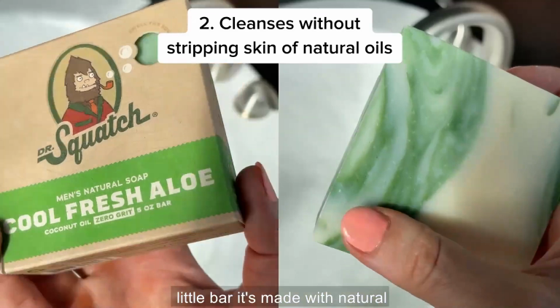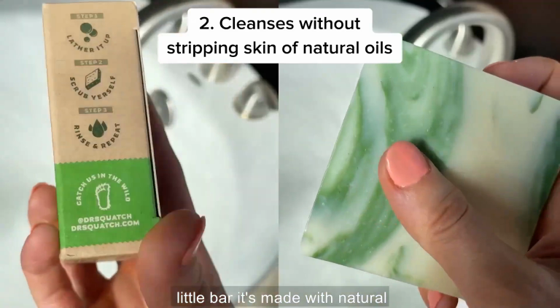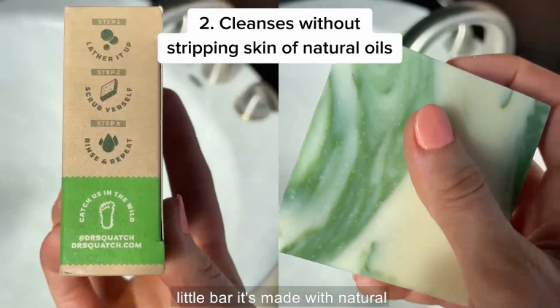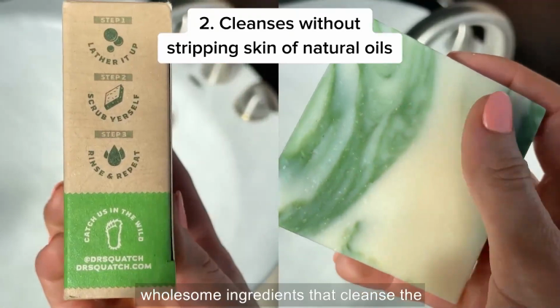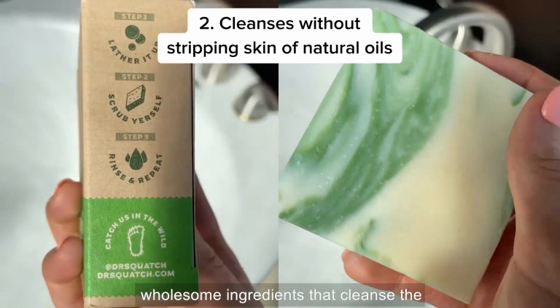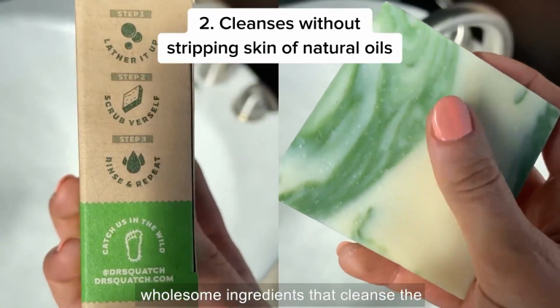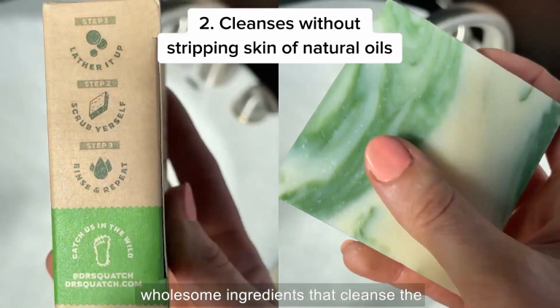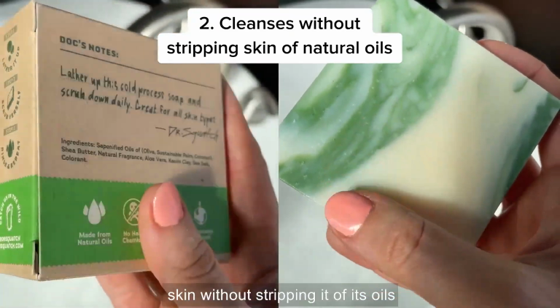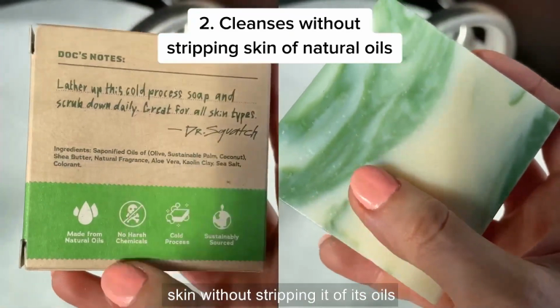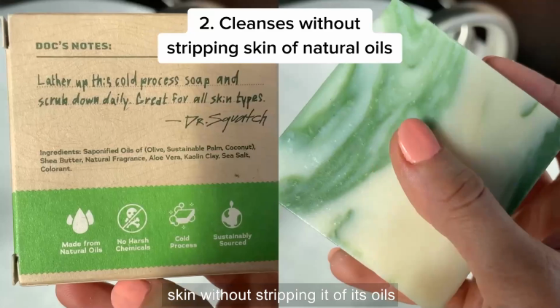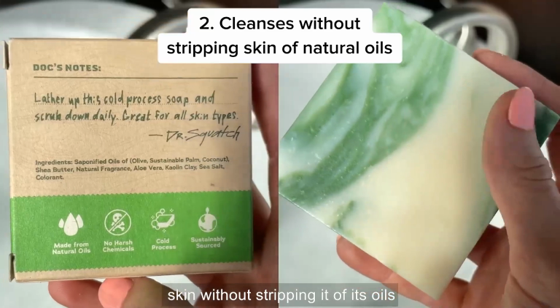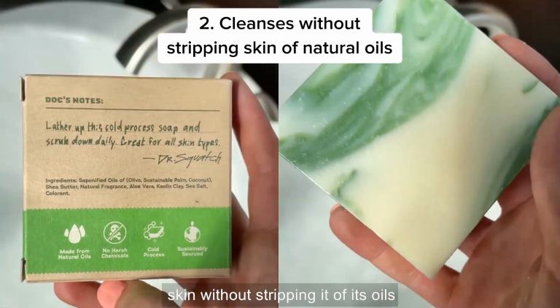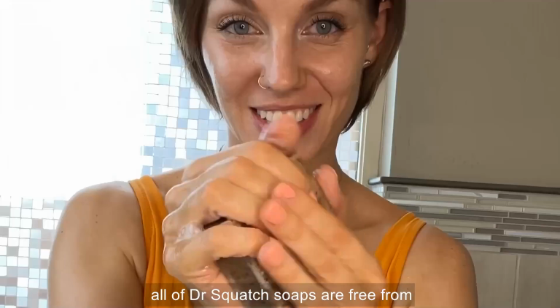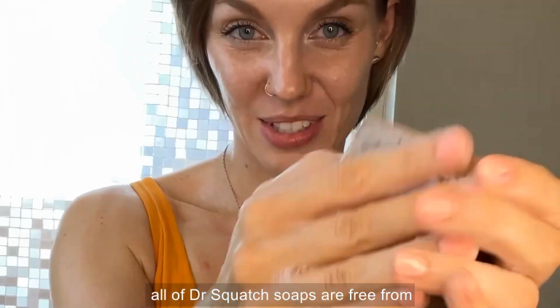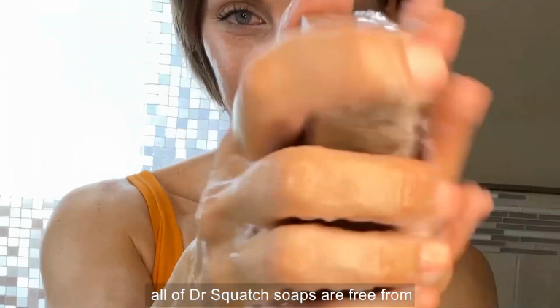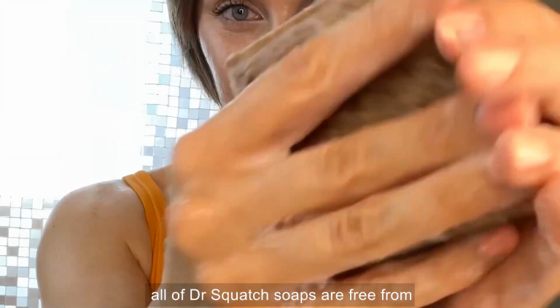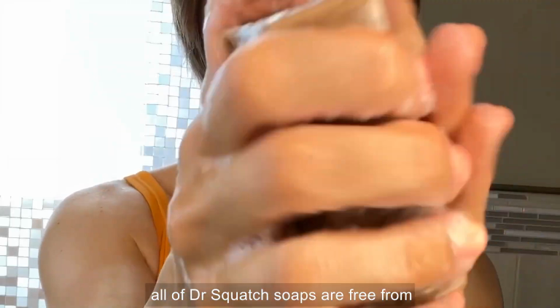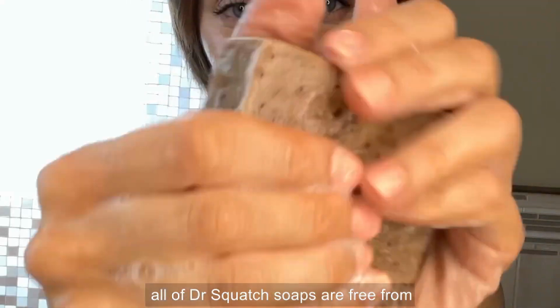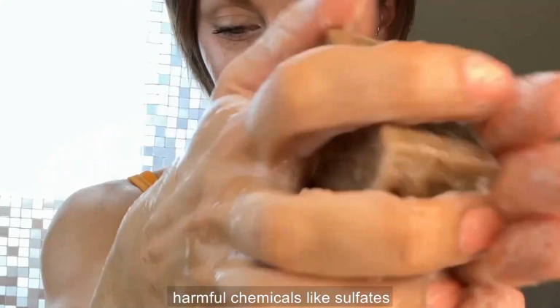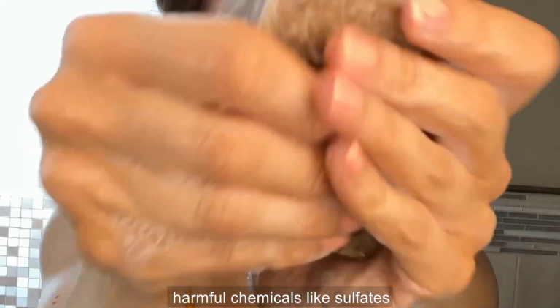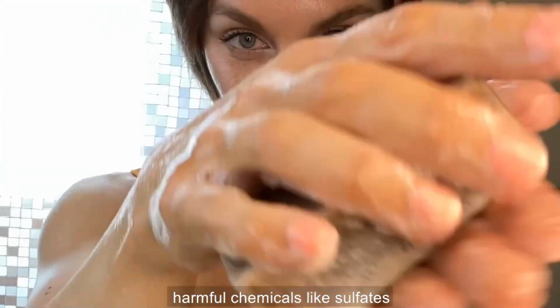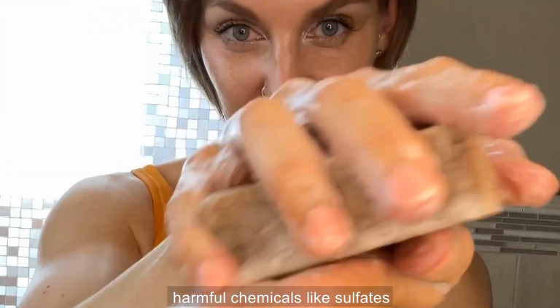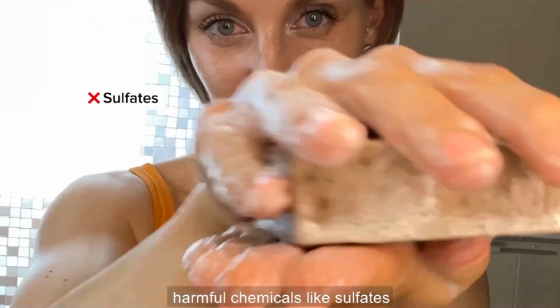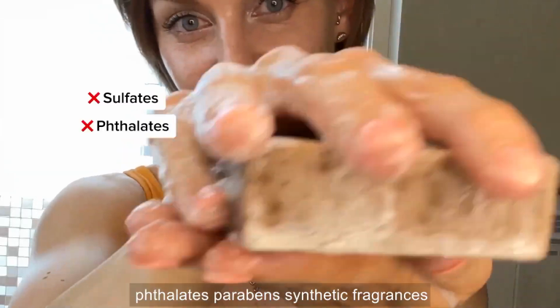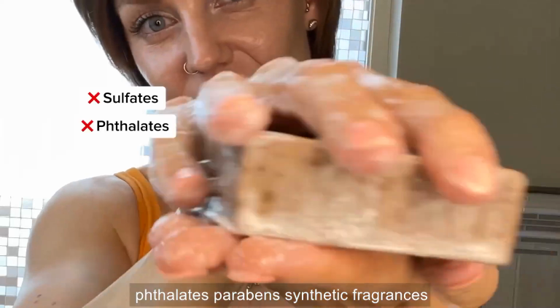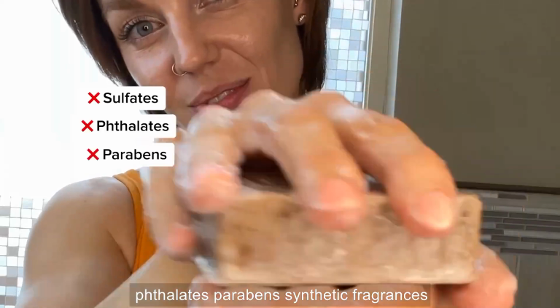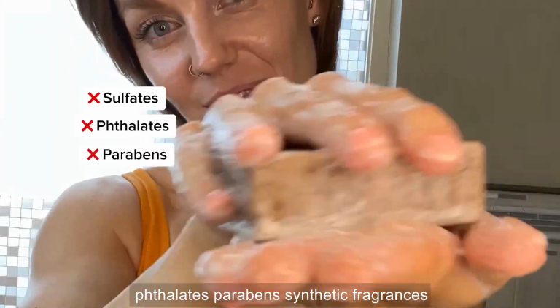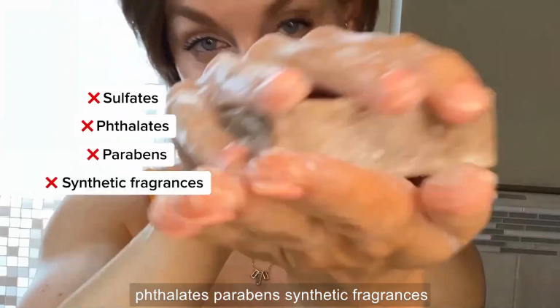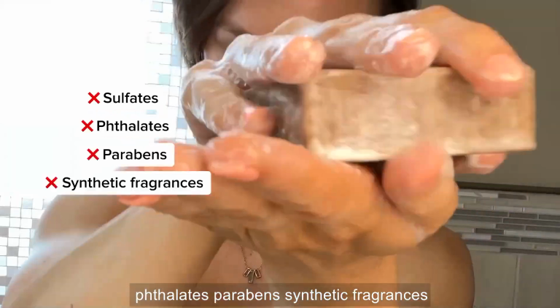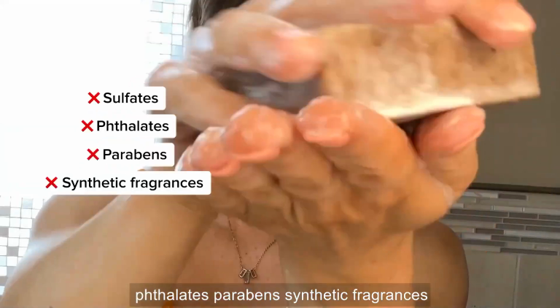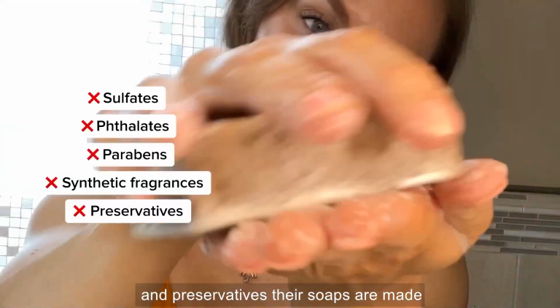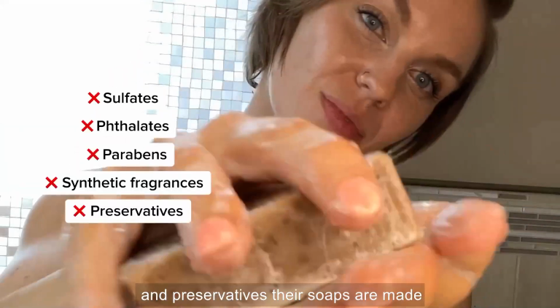It's made with natural, wholesome ingredients that cleanse the skin without stripping it of its oils. All of Dr. Squatch soaps are free from harmful chemicals like sulfates, phthalates, parabens, synthetic fragrances, and preservatives.